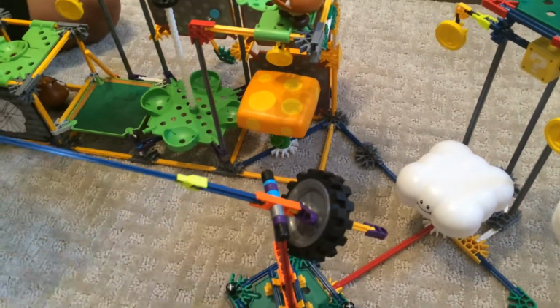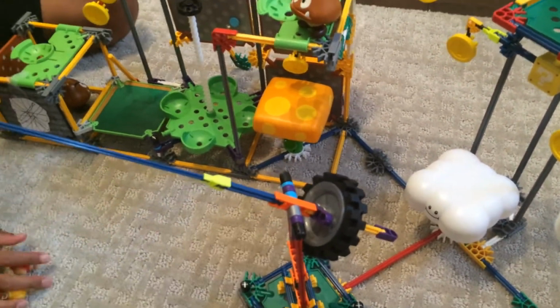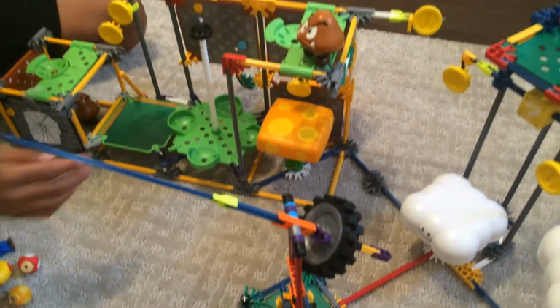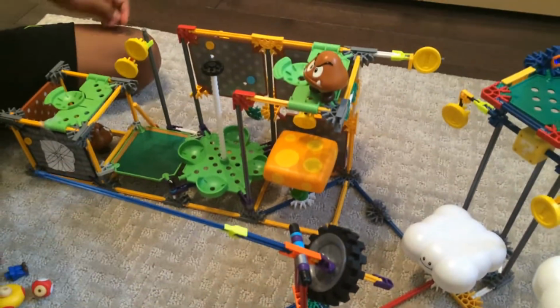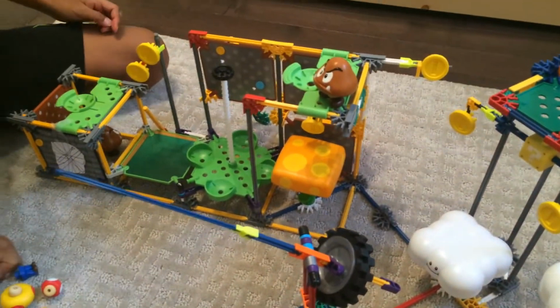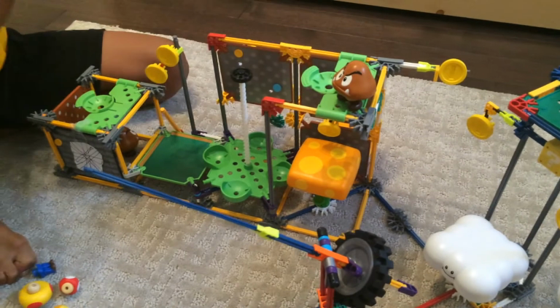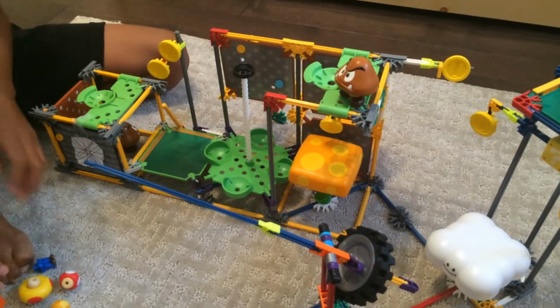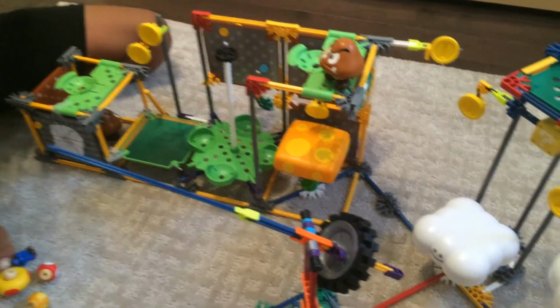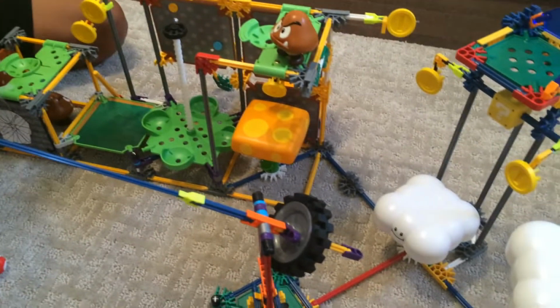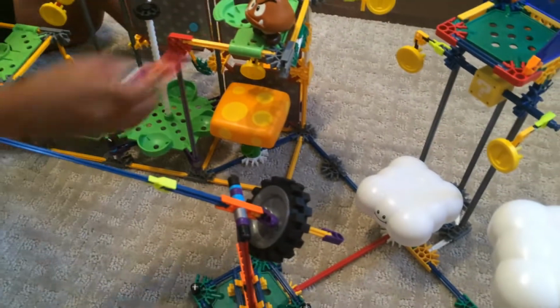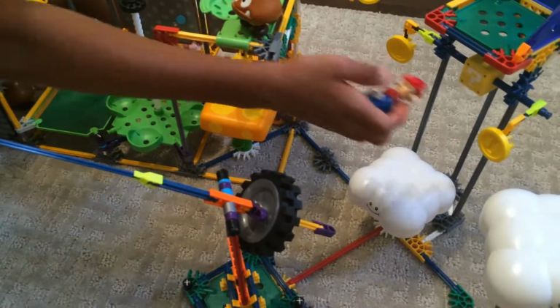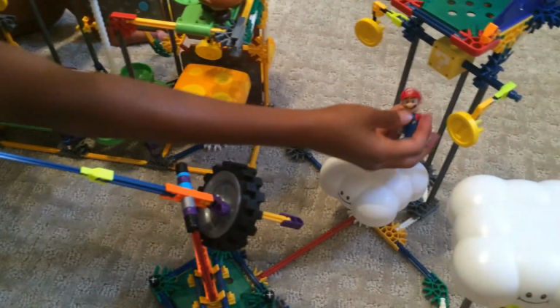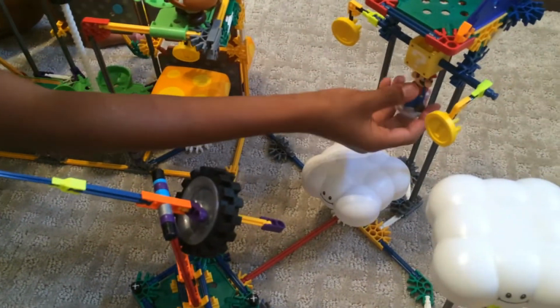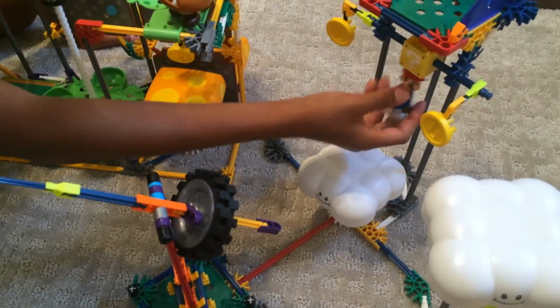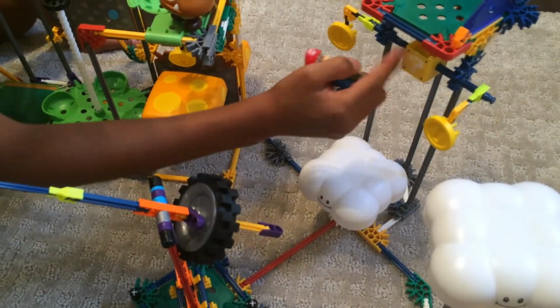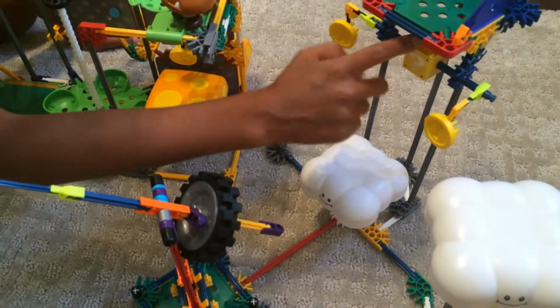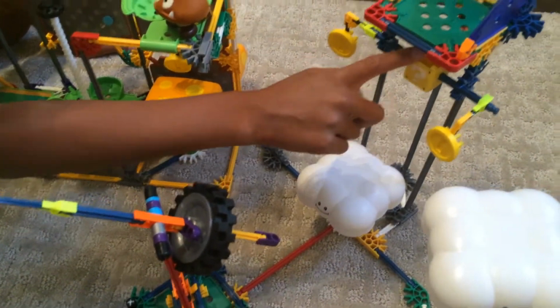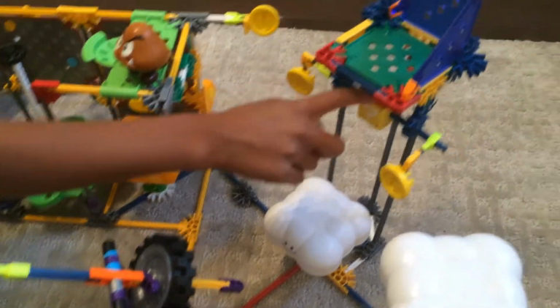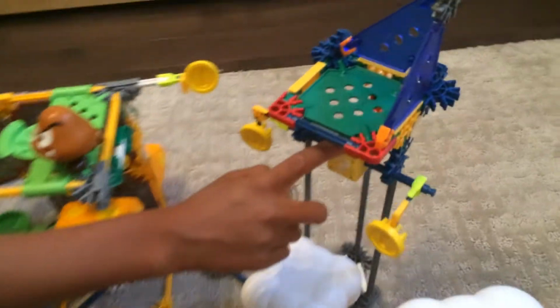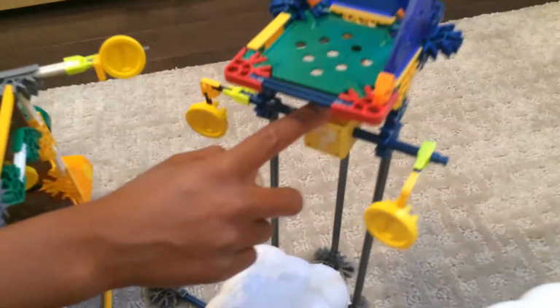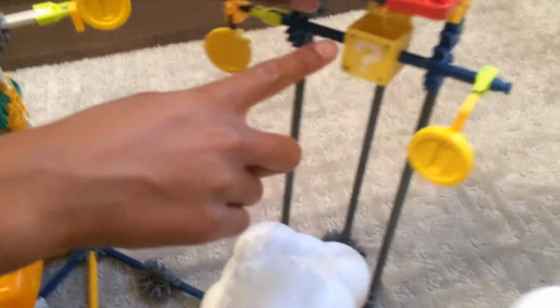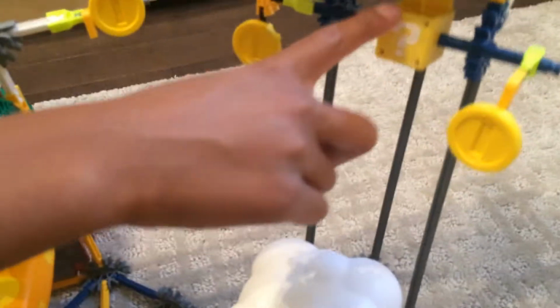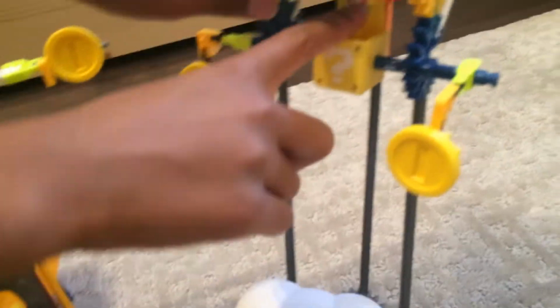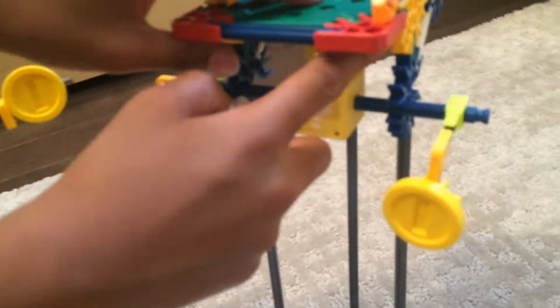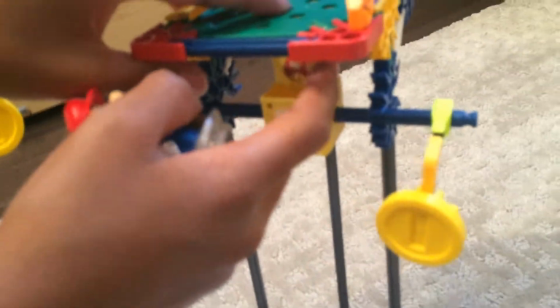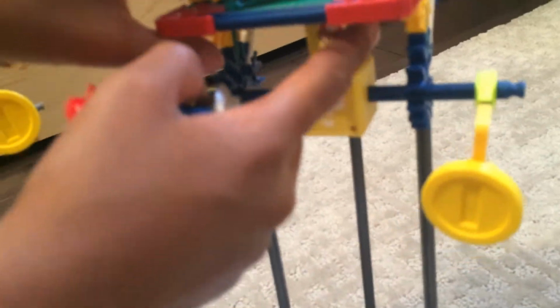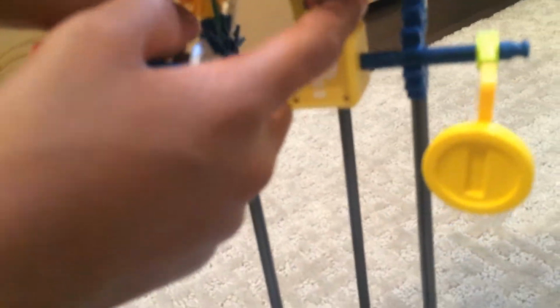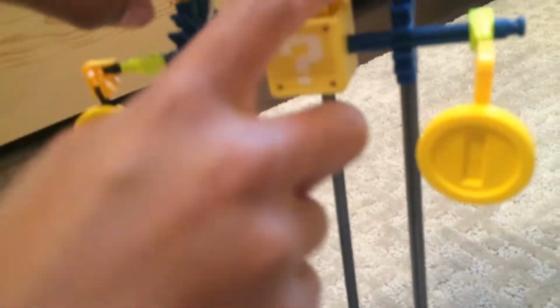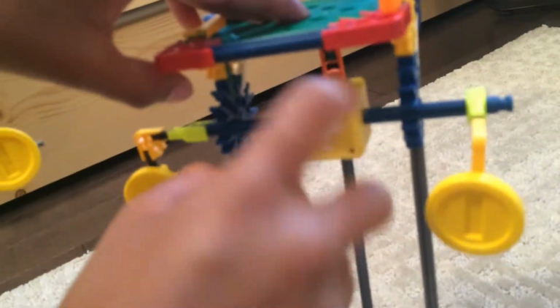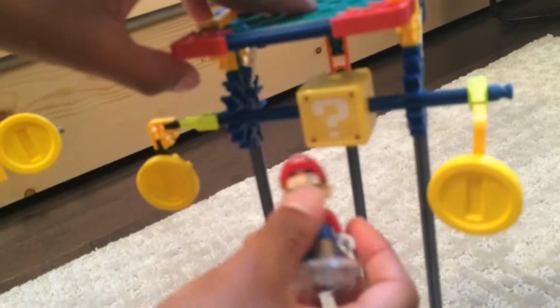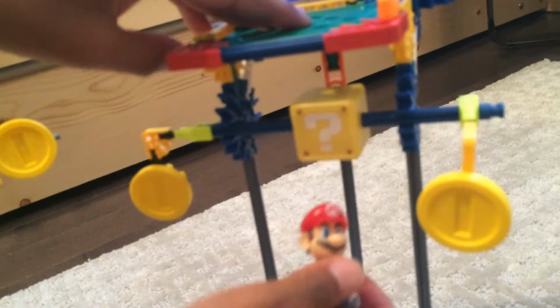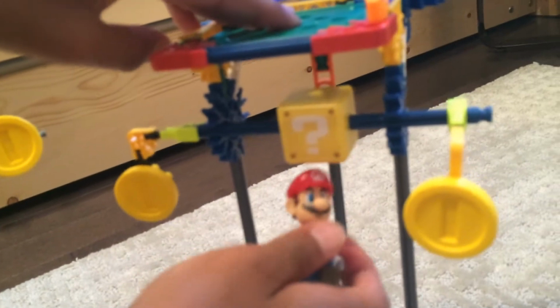Some of these can go up and down. When Mario could come and hit this, you see there's a mystery box that shows up and shows the mushroom right there.